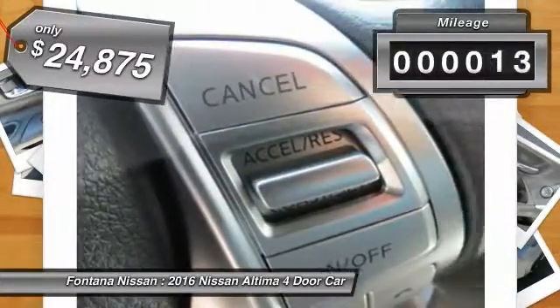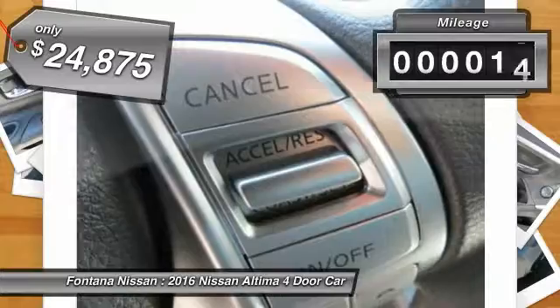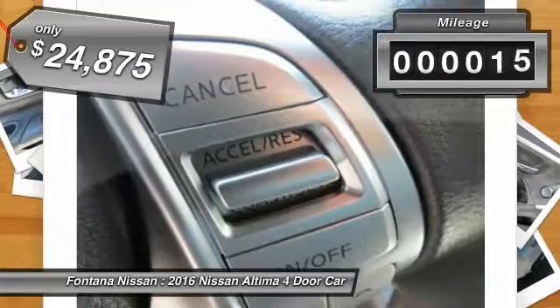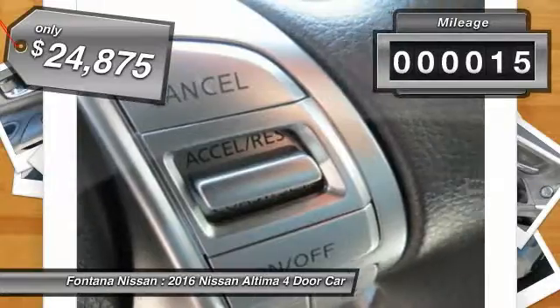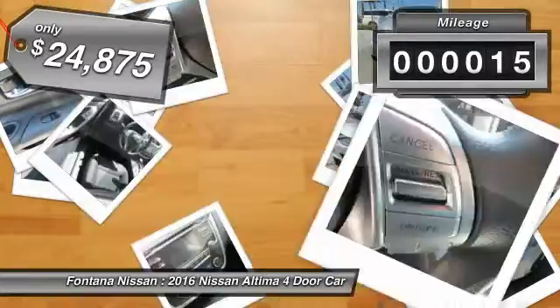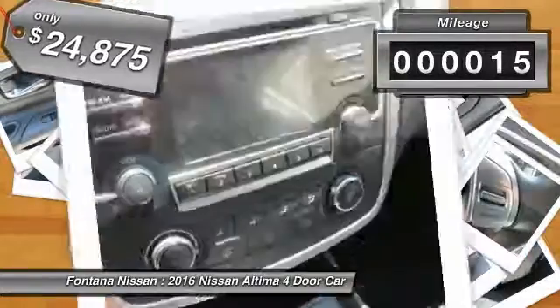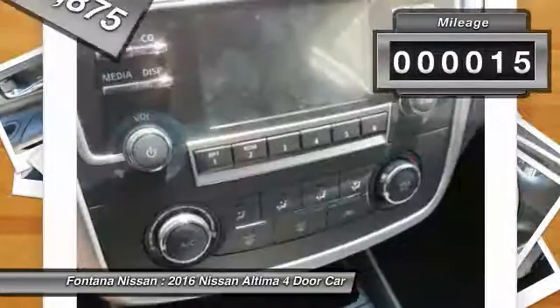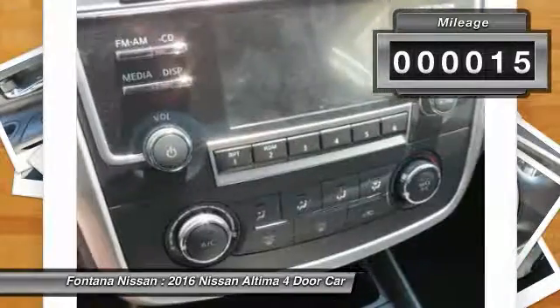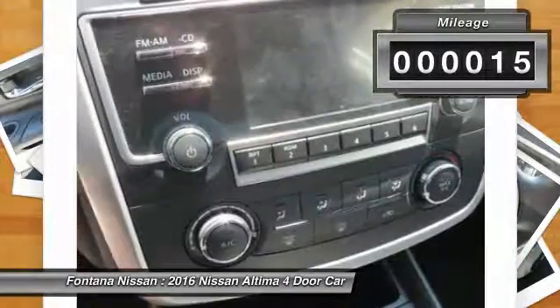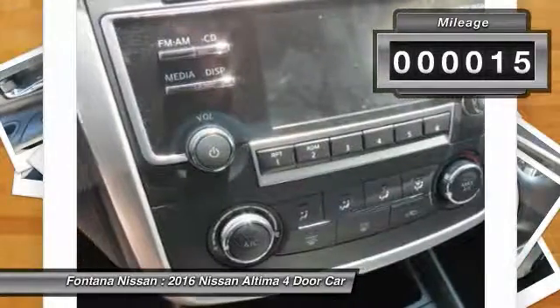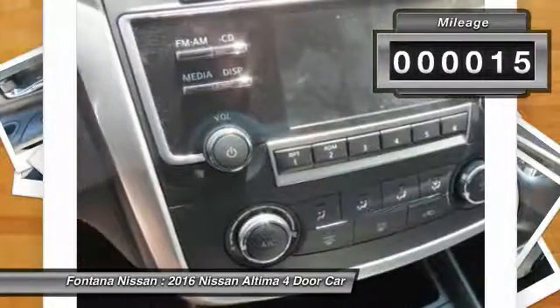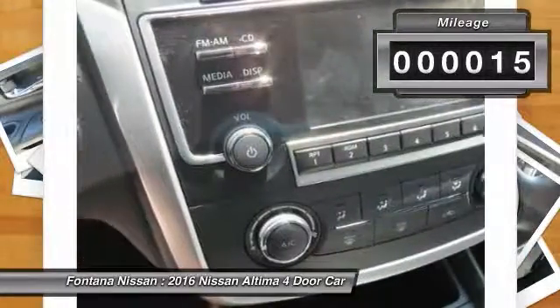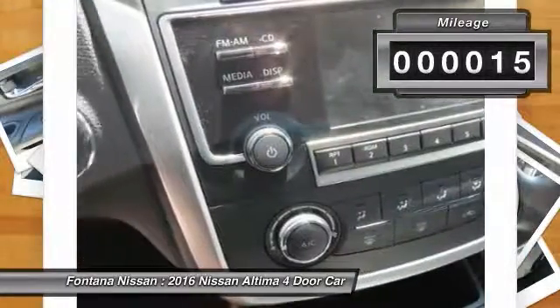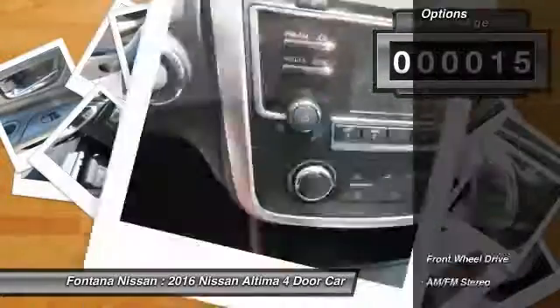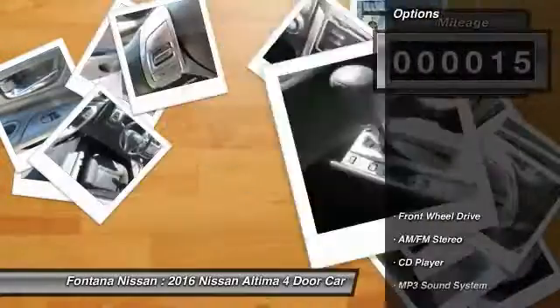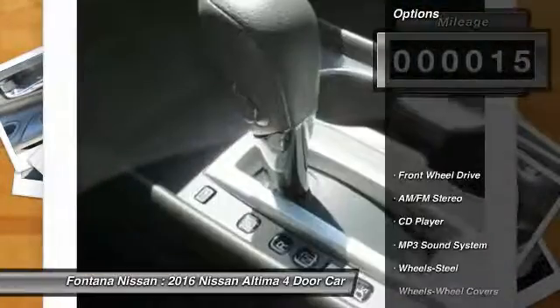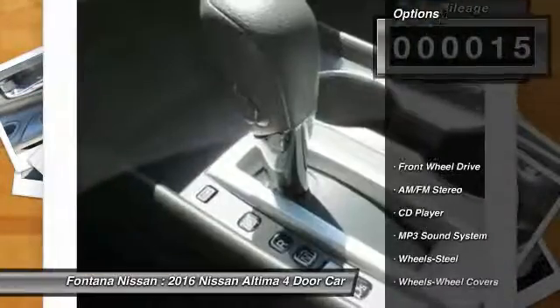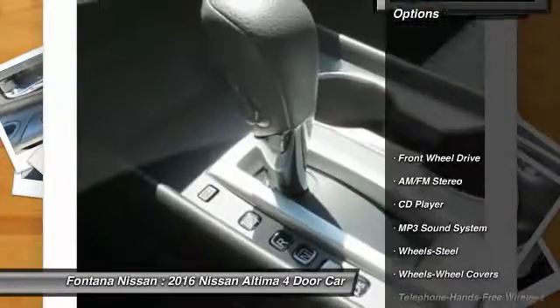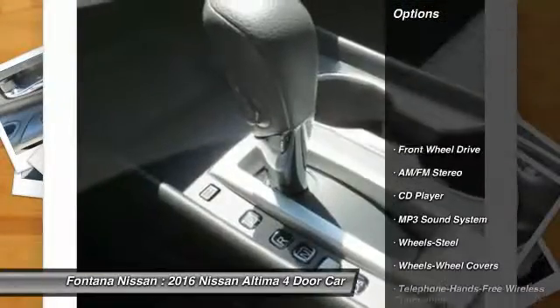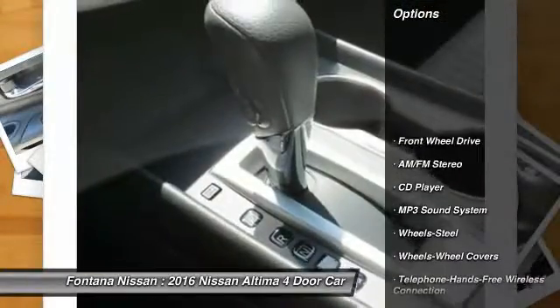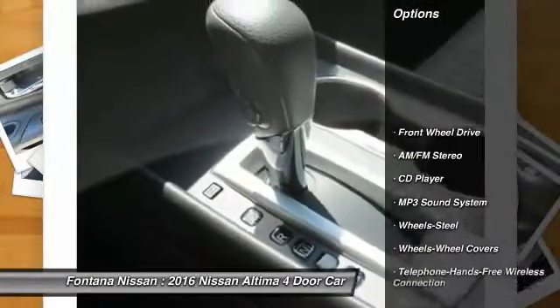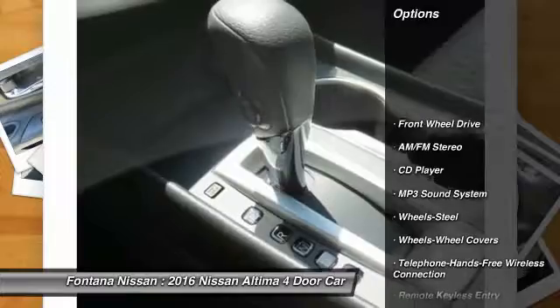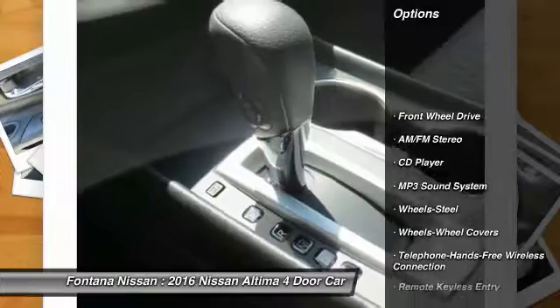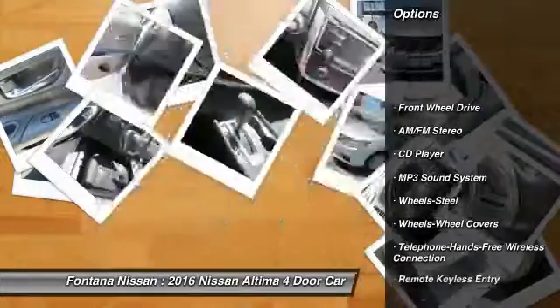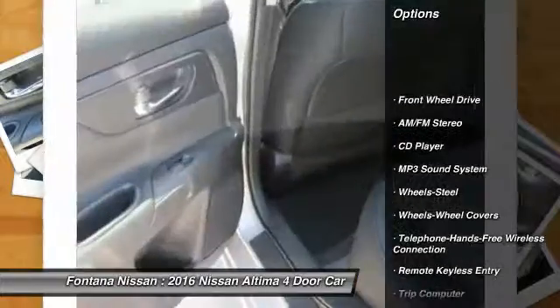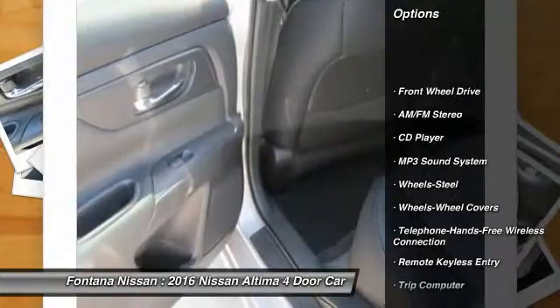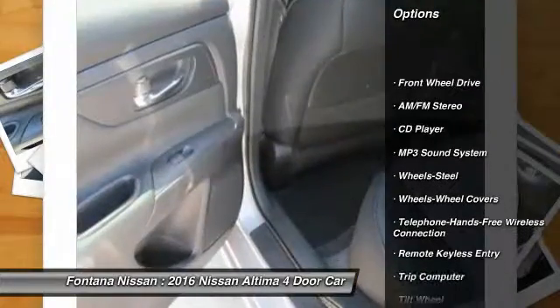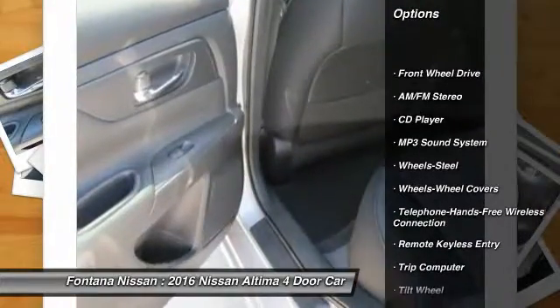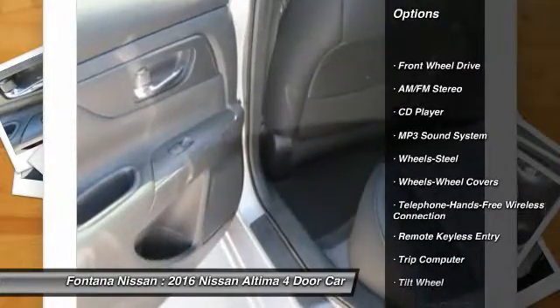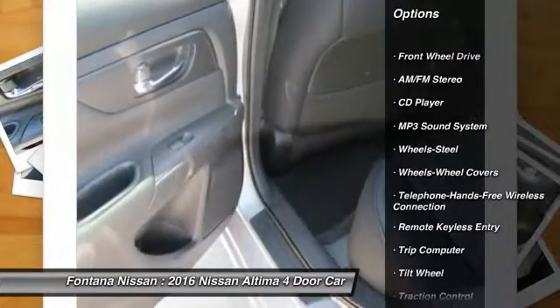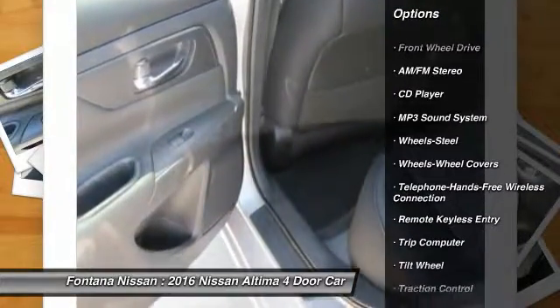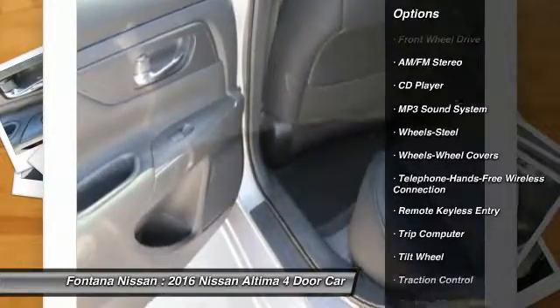This vehicle has less than 100 miles. Here are some of this vehicle's great options: anti-lock braking system, traction control, air conditioning.